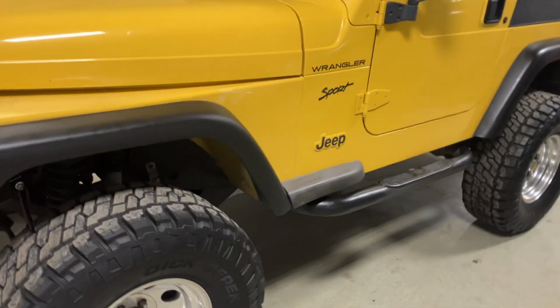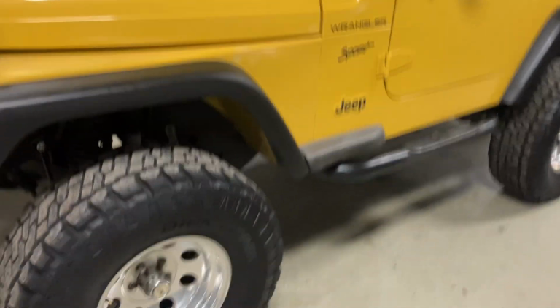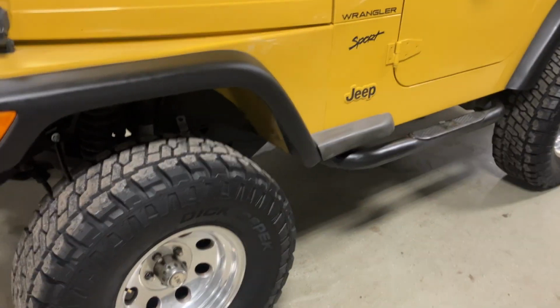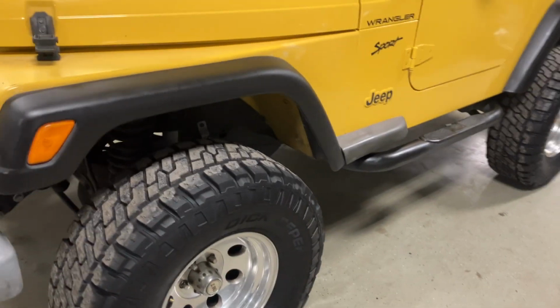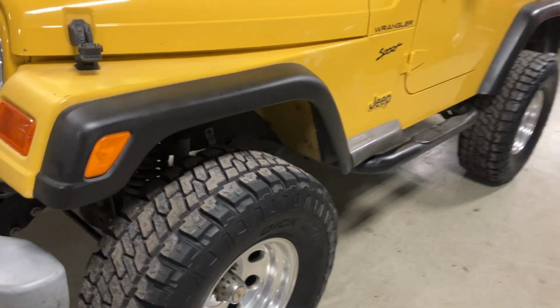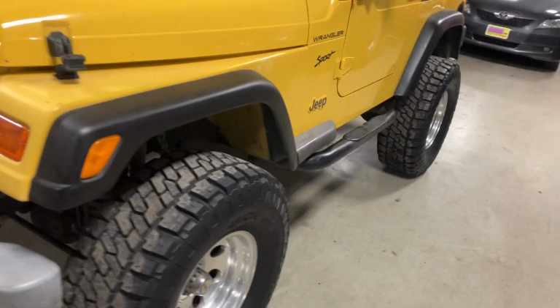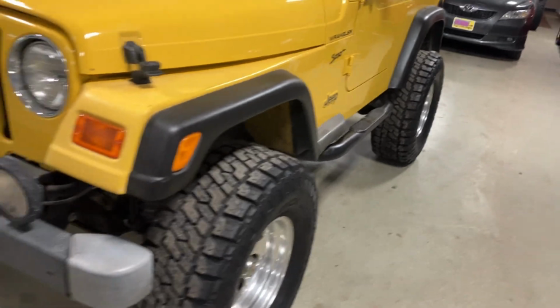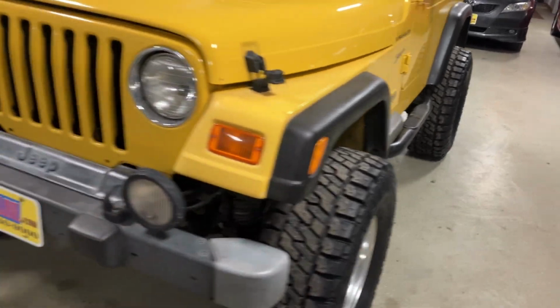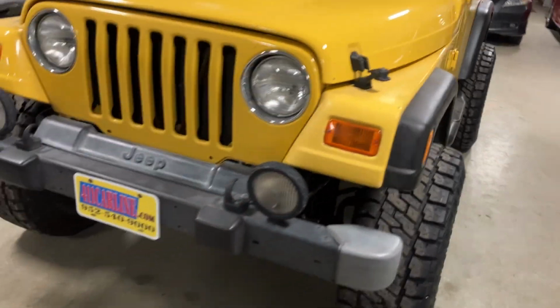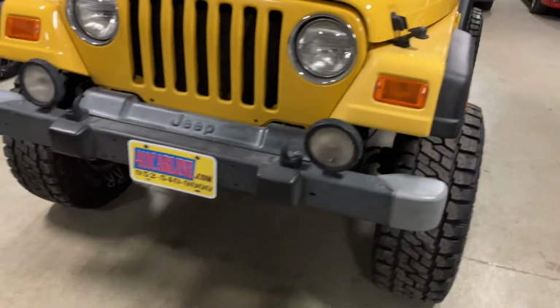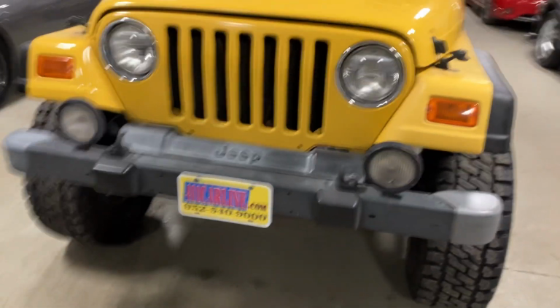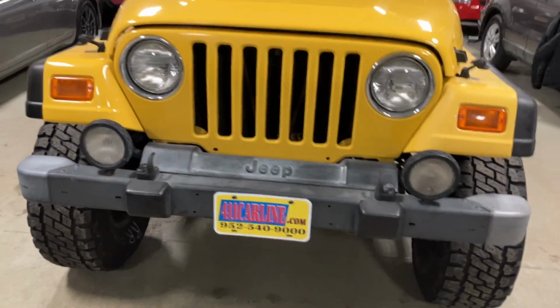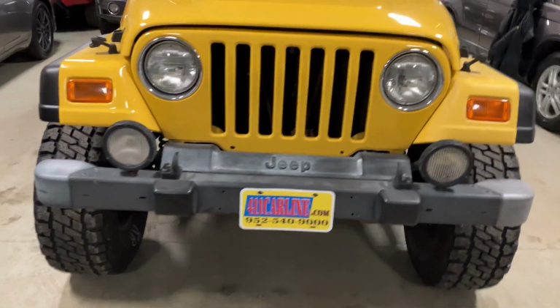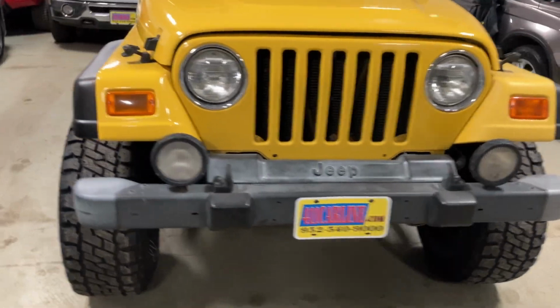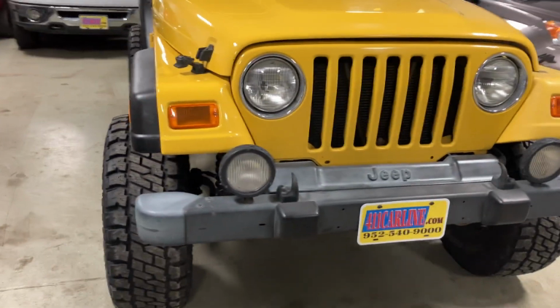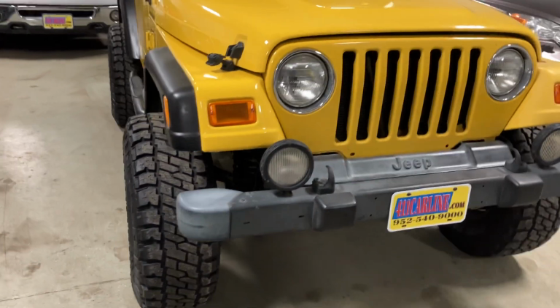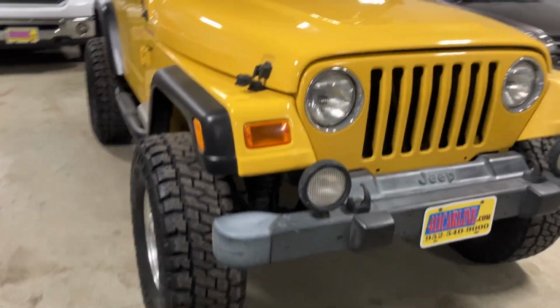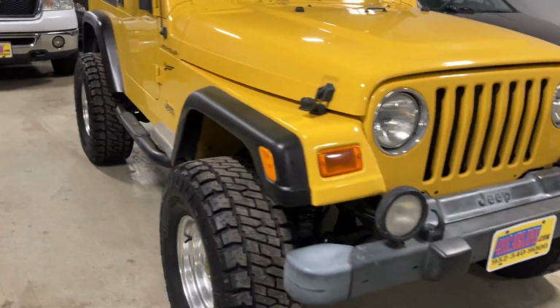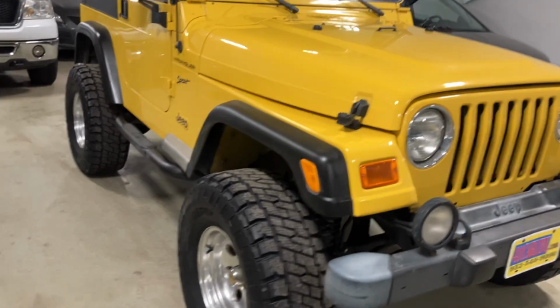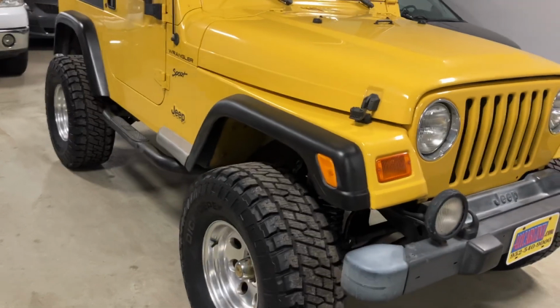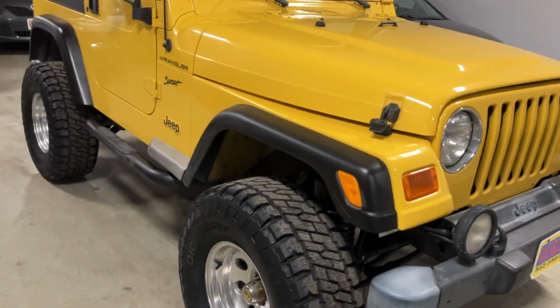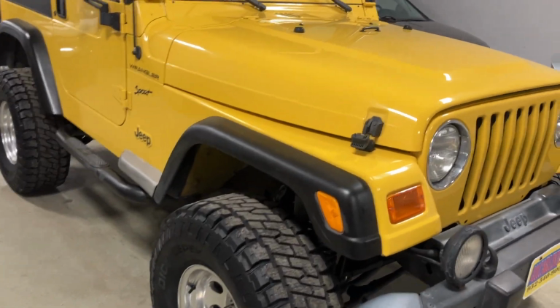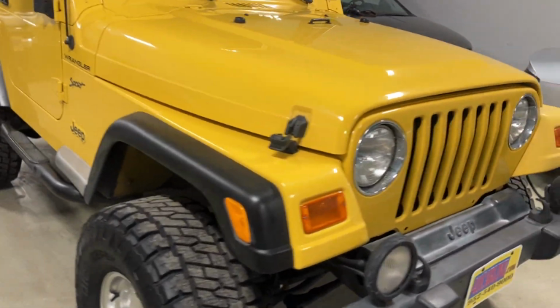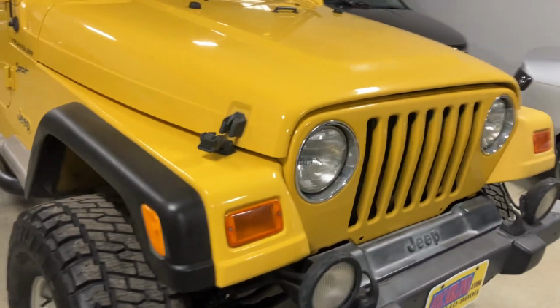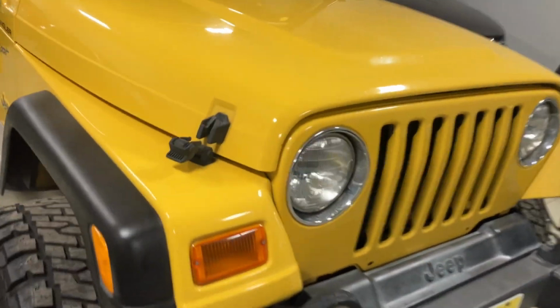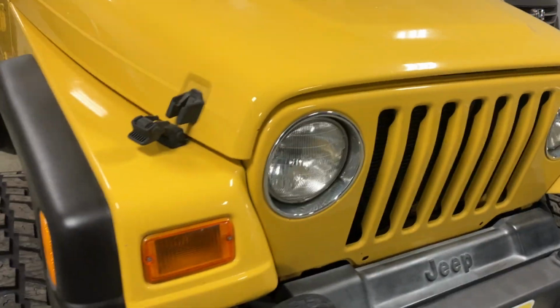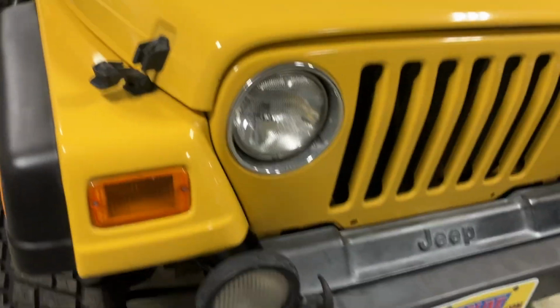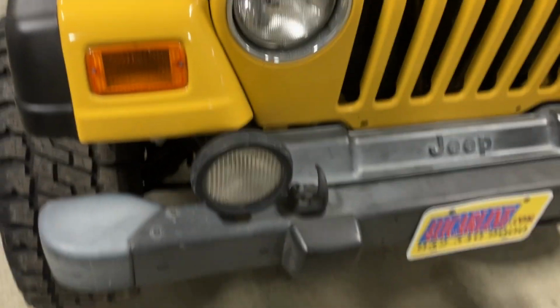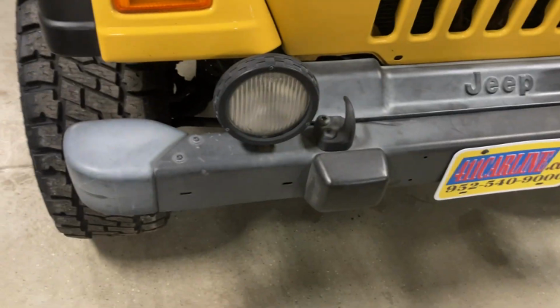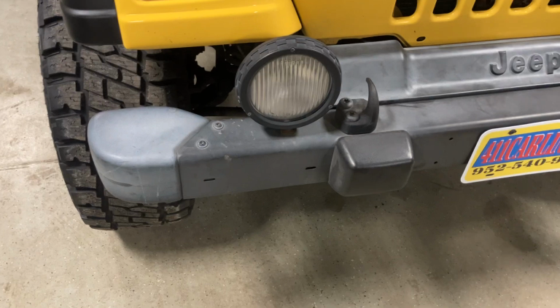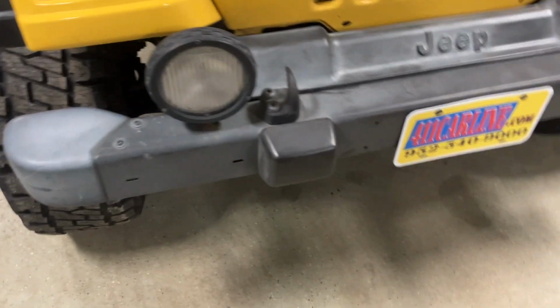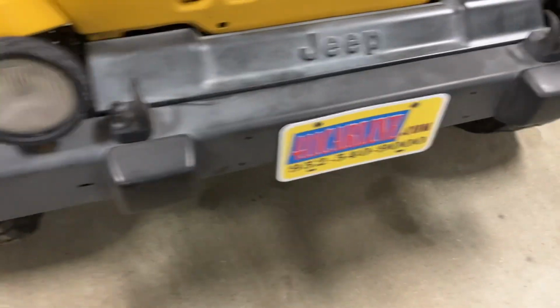It's from California — never seen road salt. It is as rust-free as they come for a 2002 TJ, so pretty hard to find. The yellow color is not super common, so we'll go over the overall condition.